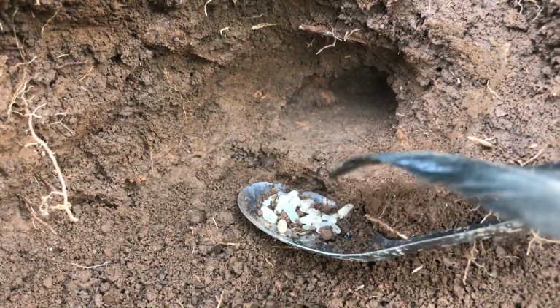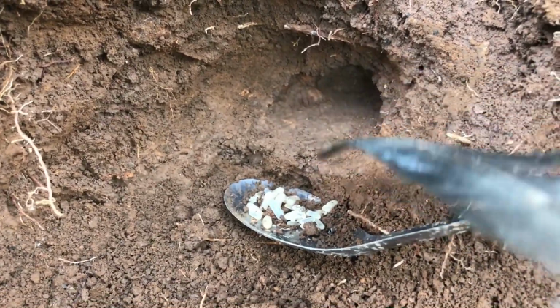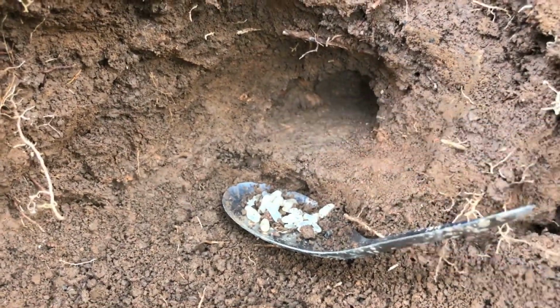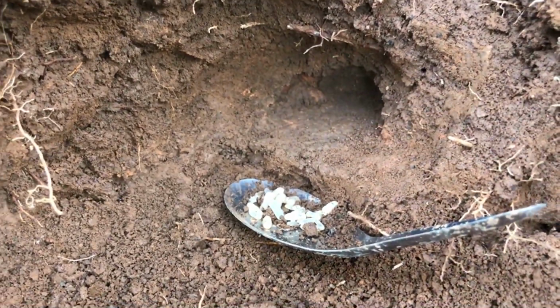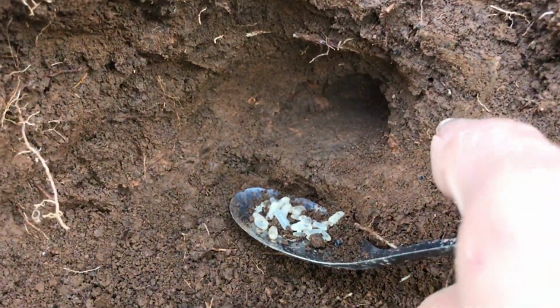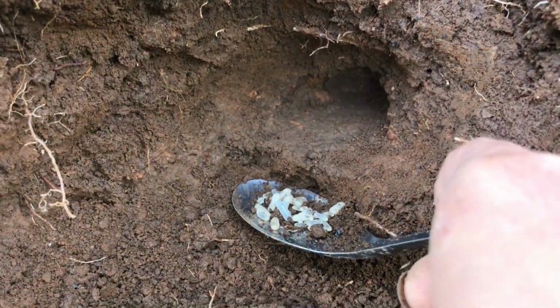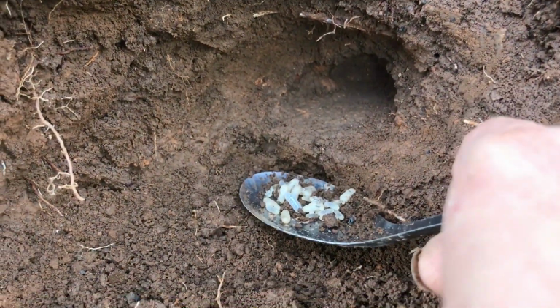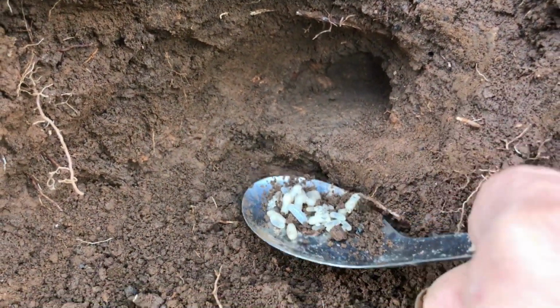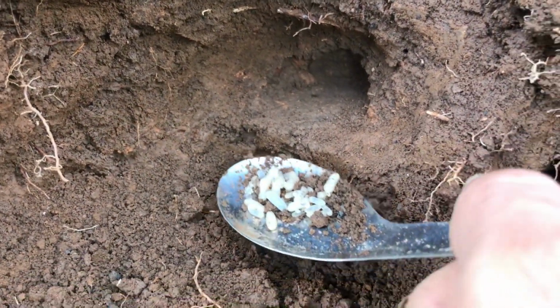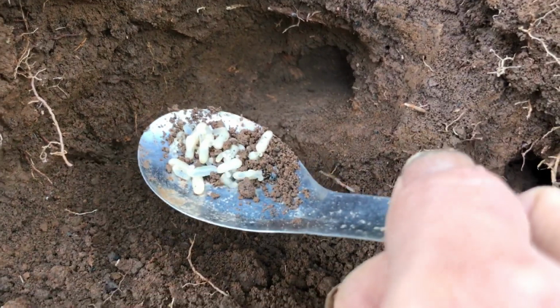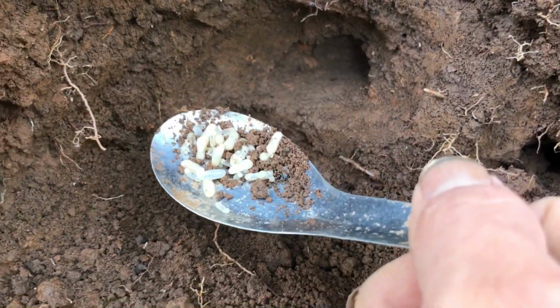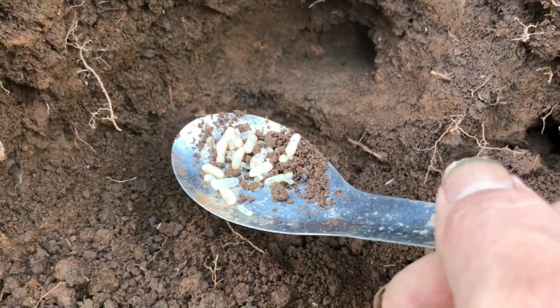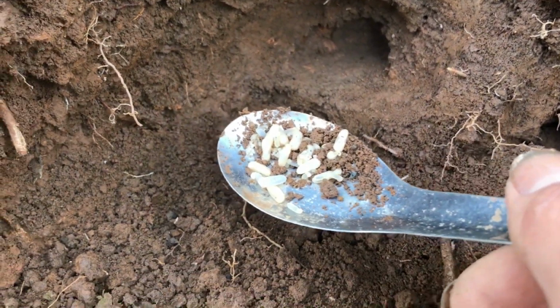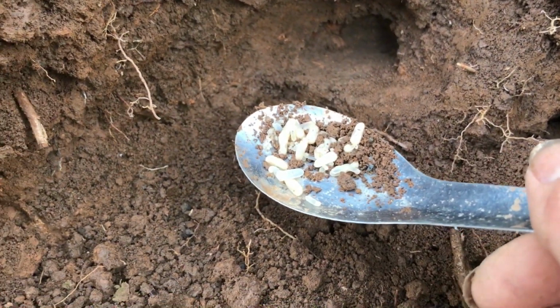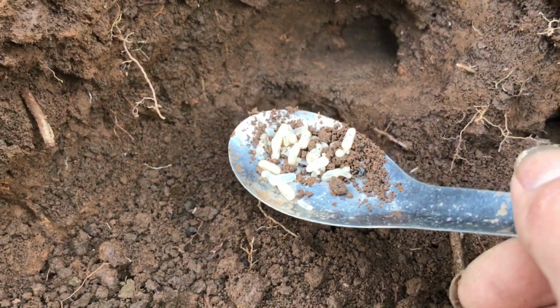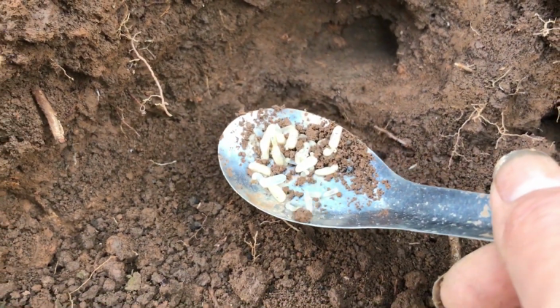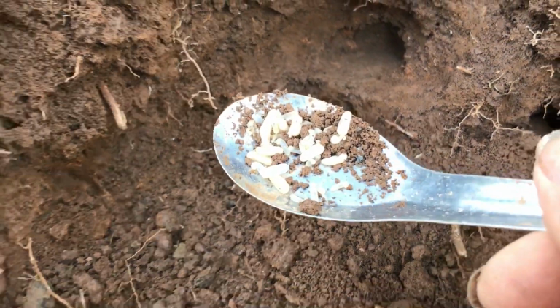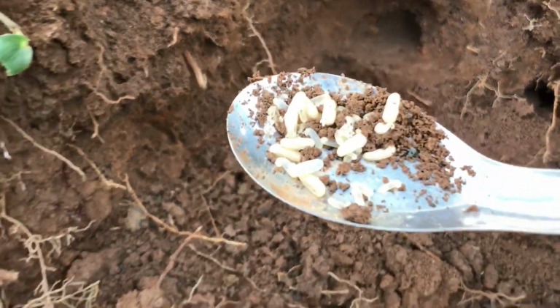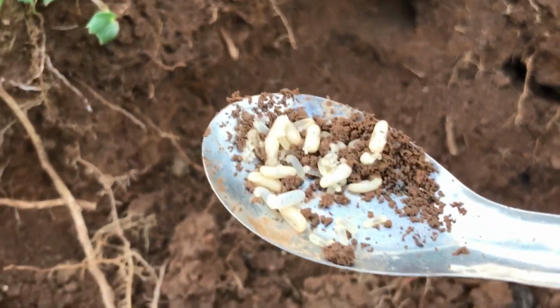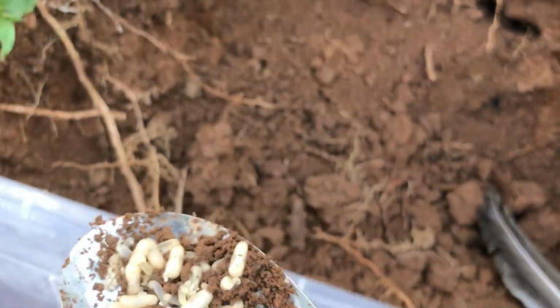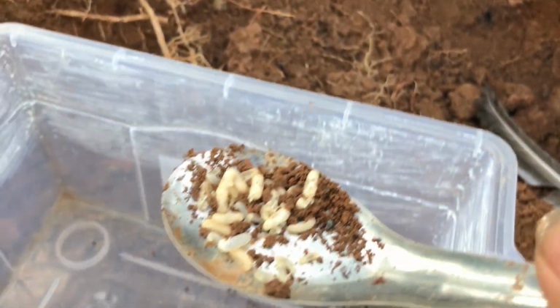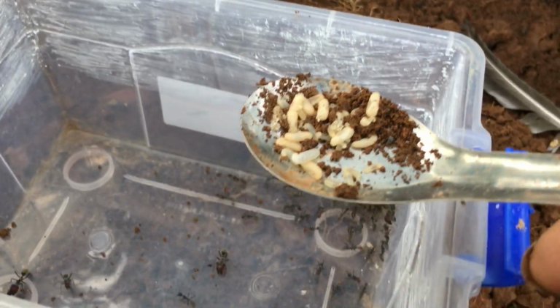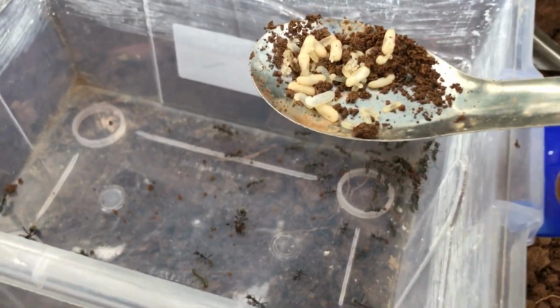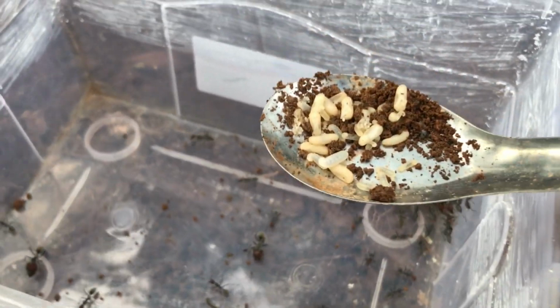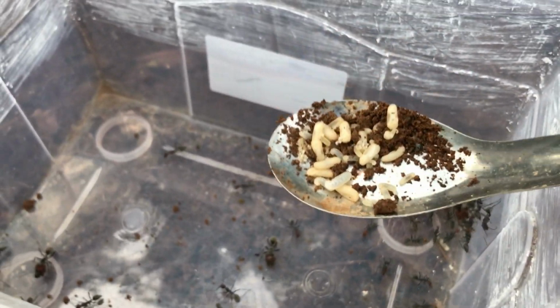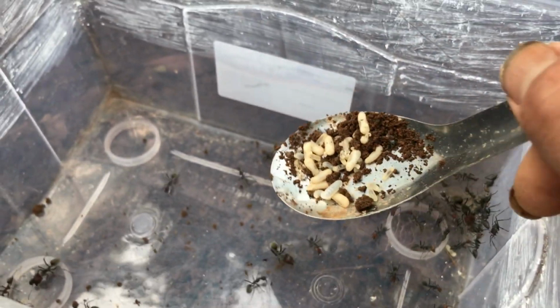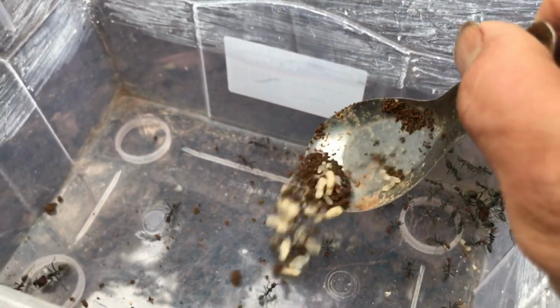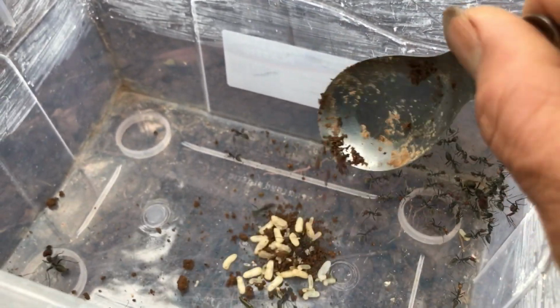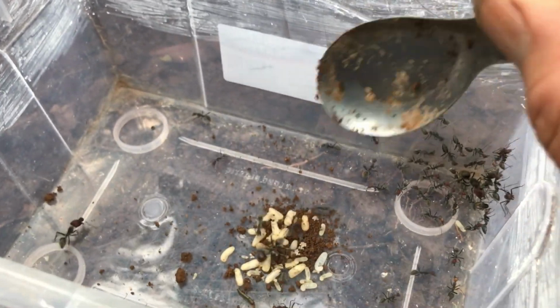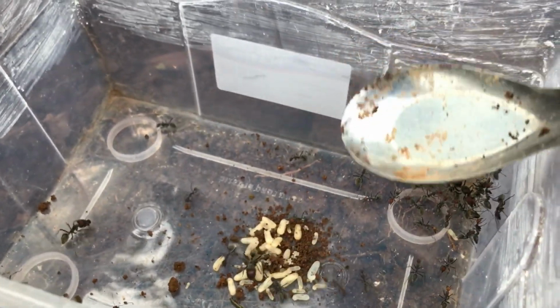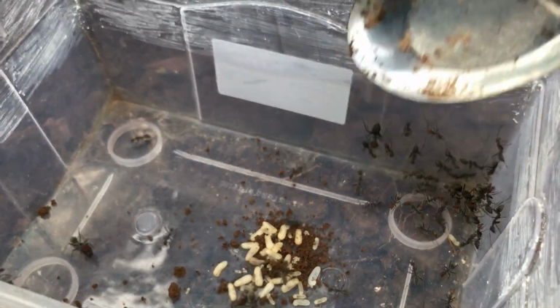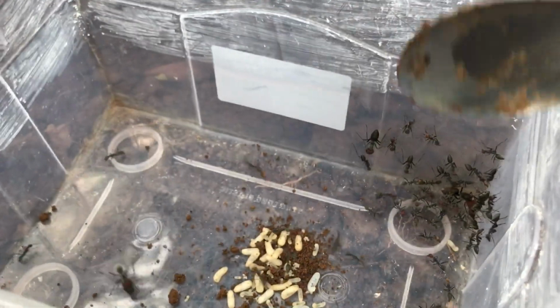All right, it's all cleaned up. Now I will put these eggs and larvae in for them. Okay, all will be fine.